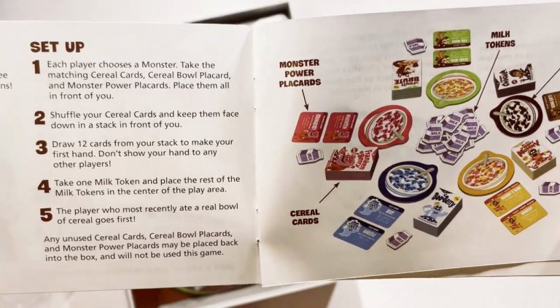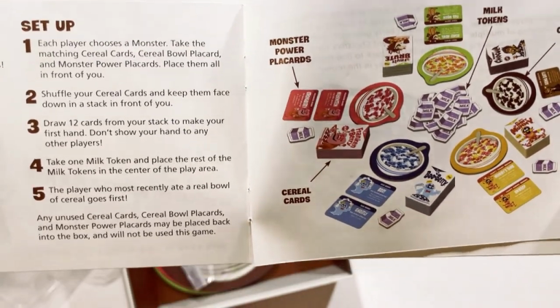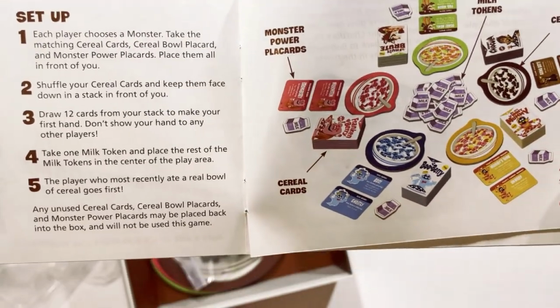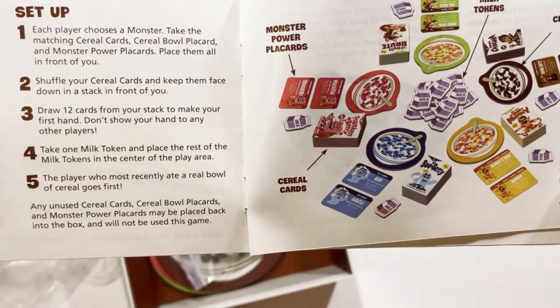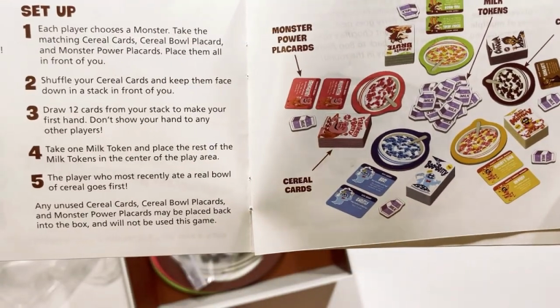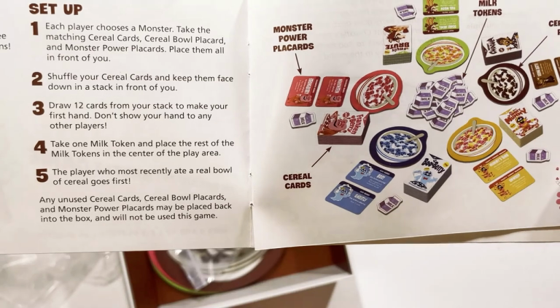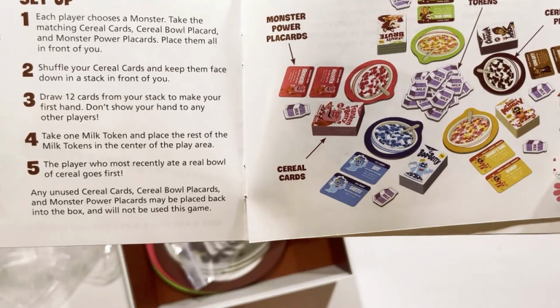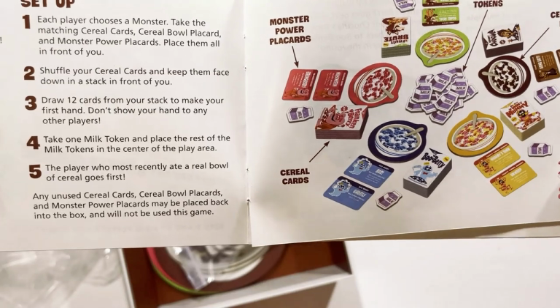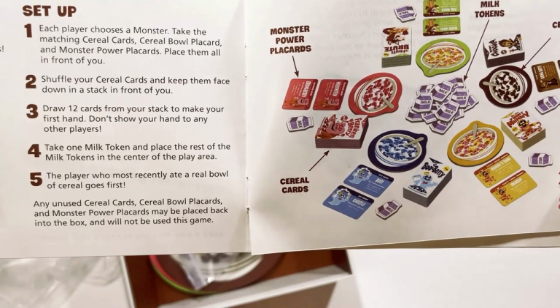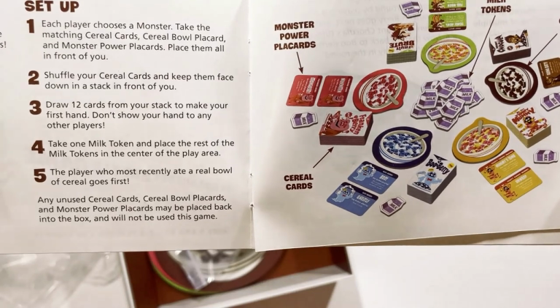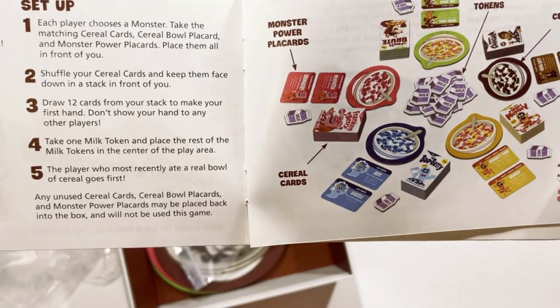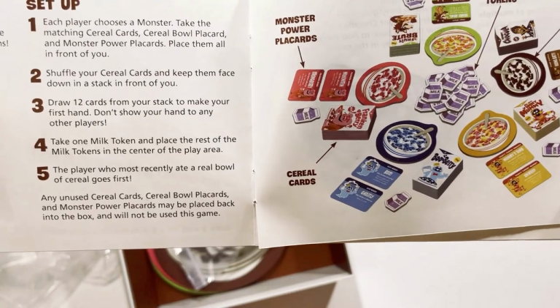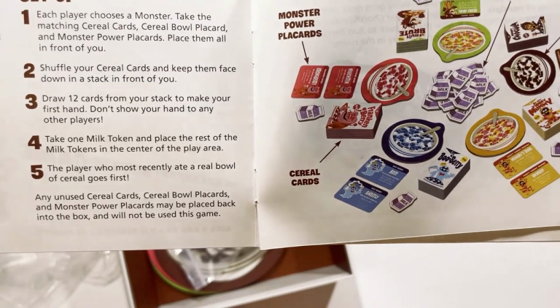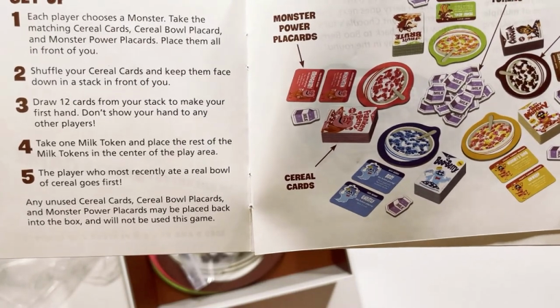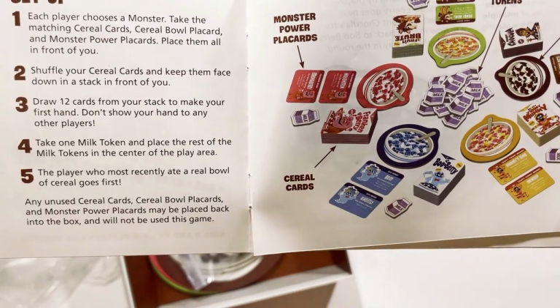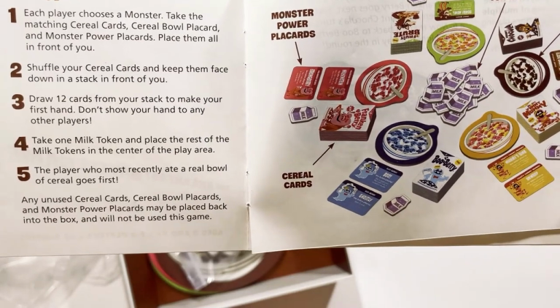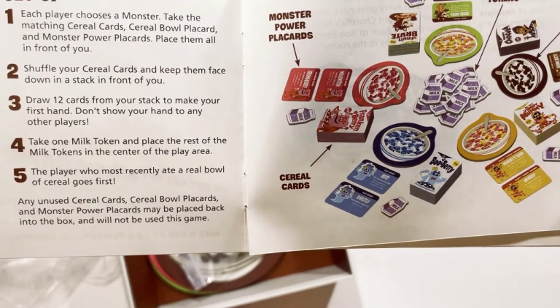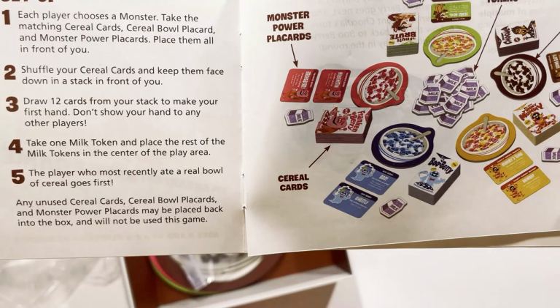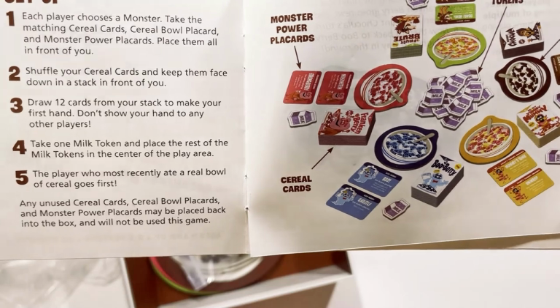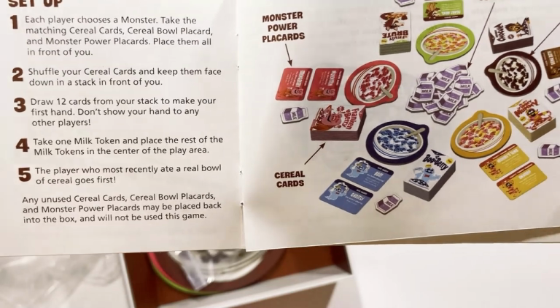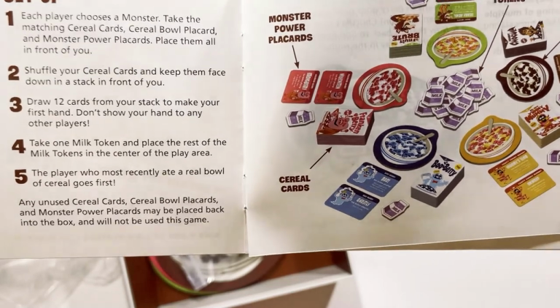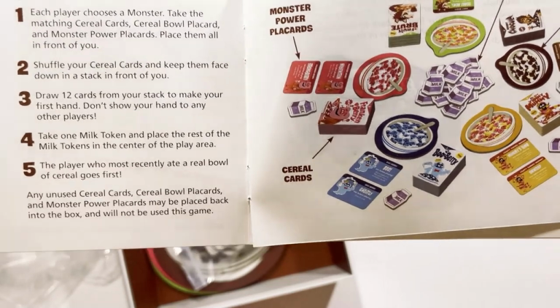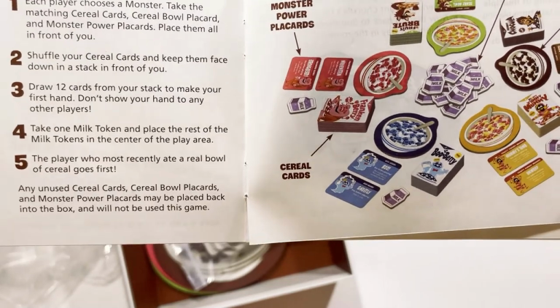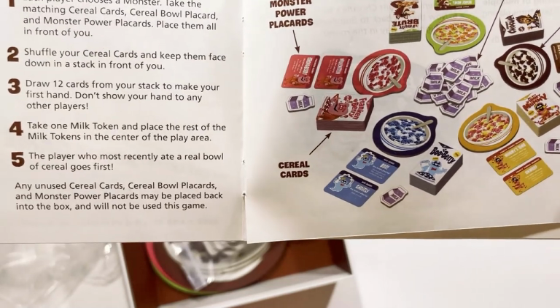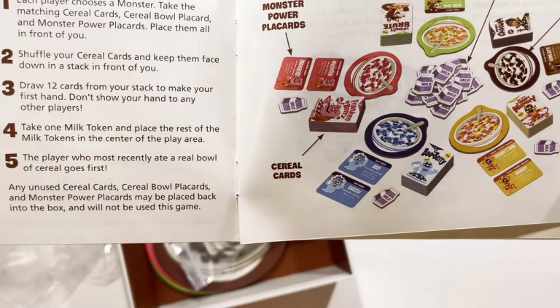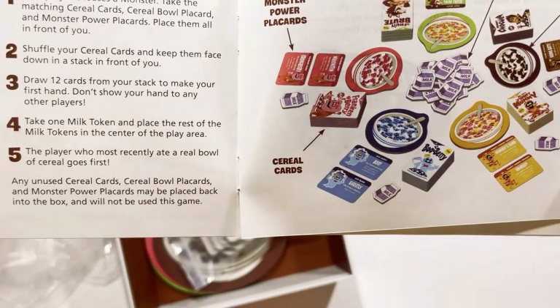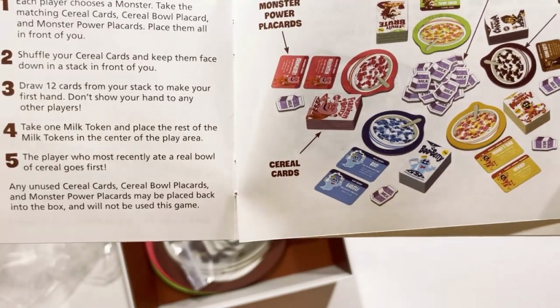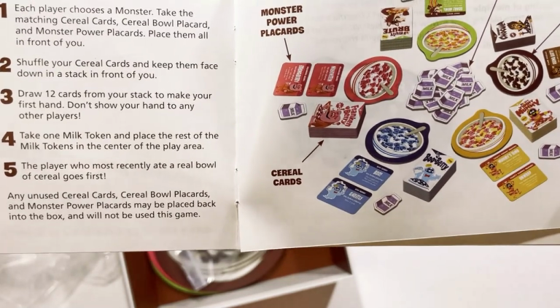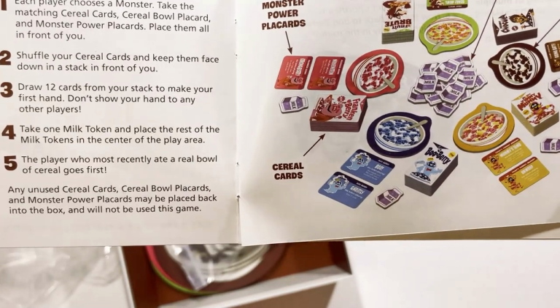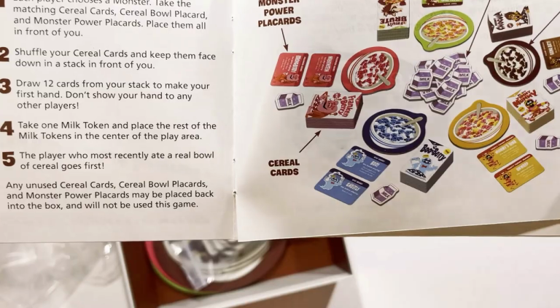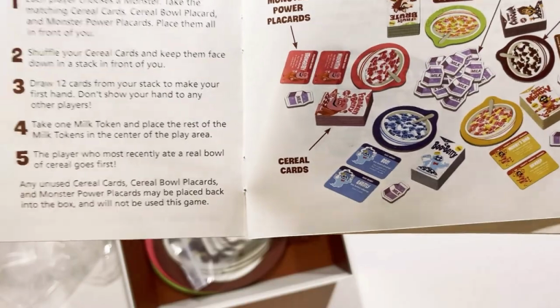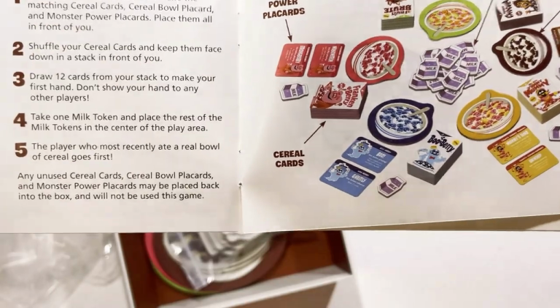Draw 12 cards from your stack to make your first hand. Don't show your hand to the other players. Take one milk token, and place the remaining milk tokens in the center of the play area. The player who most recently ate a real bowl of cereal goes first.